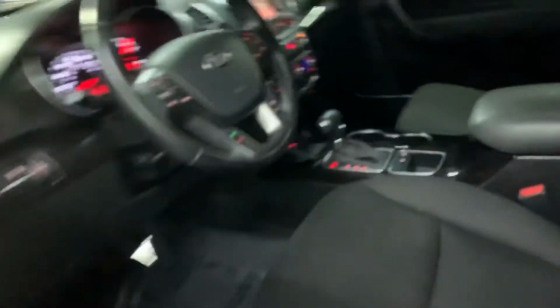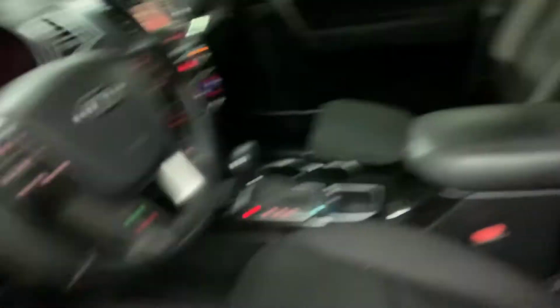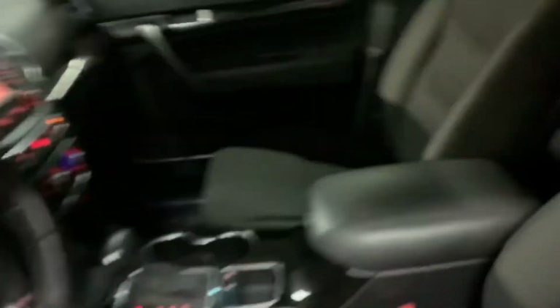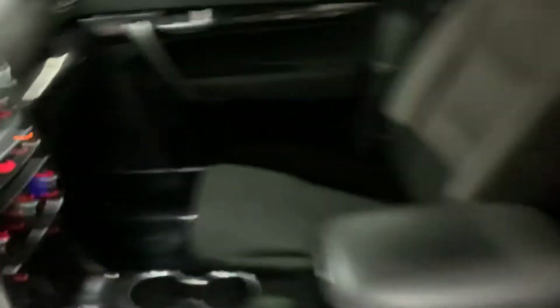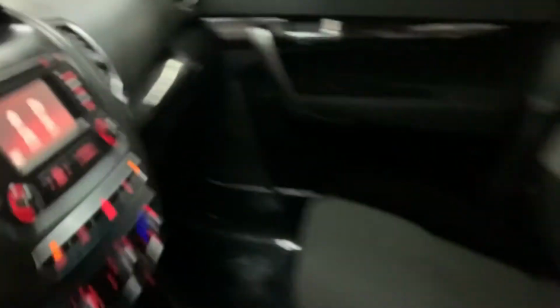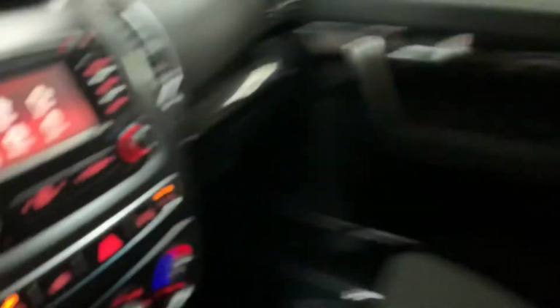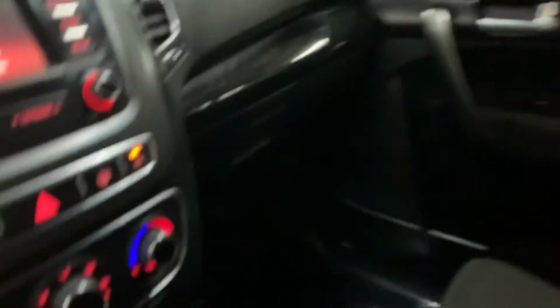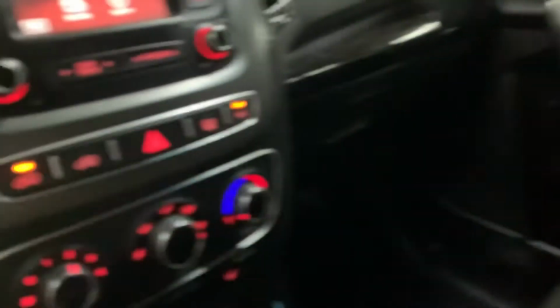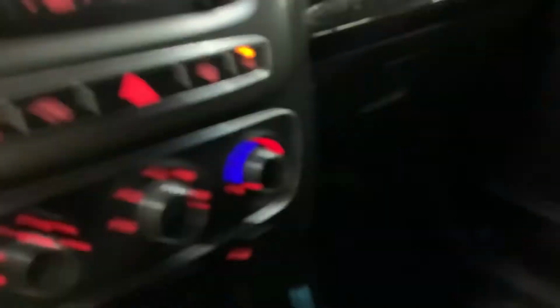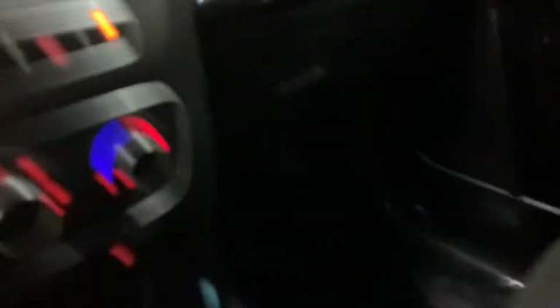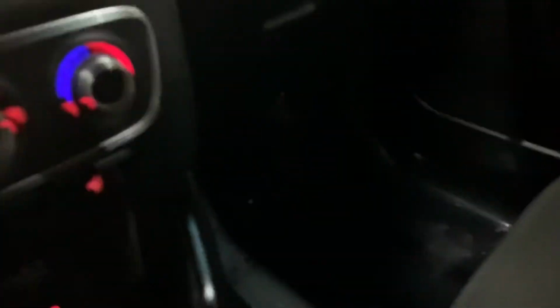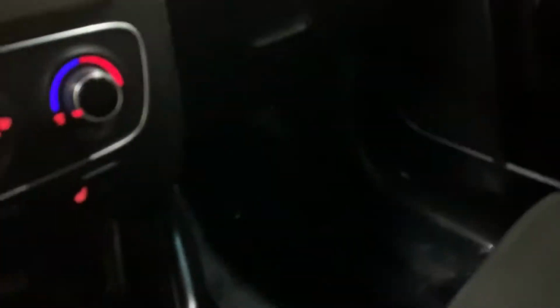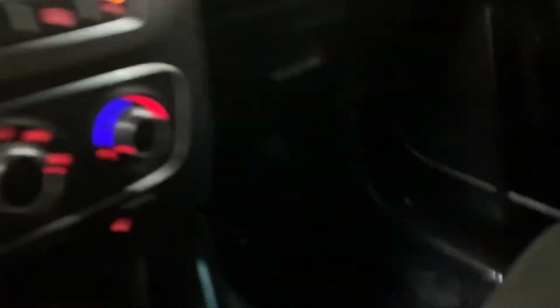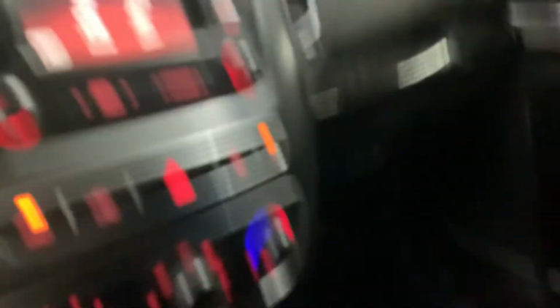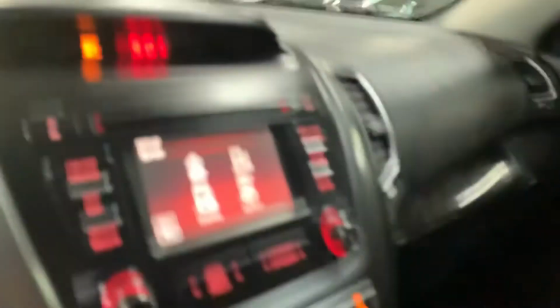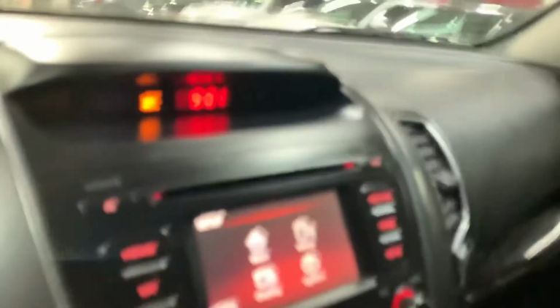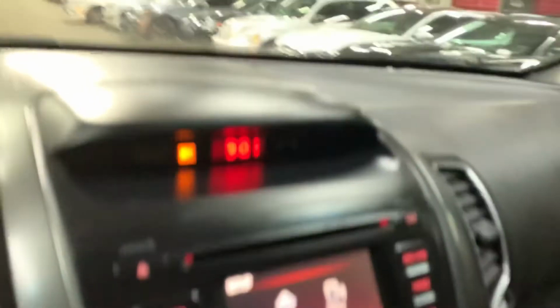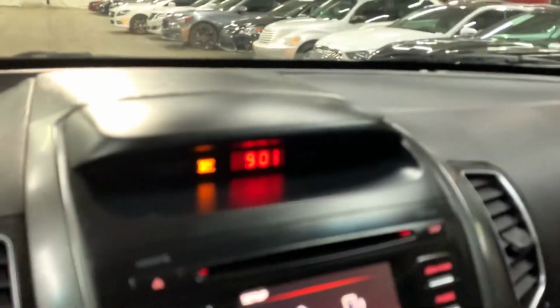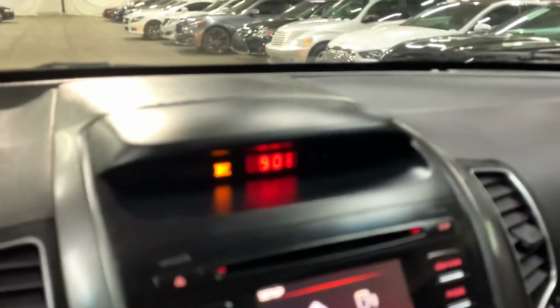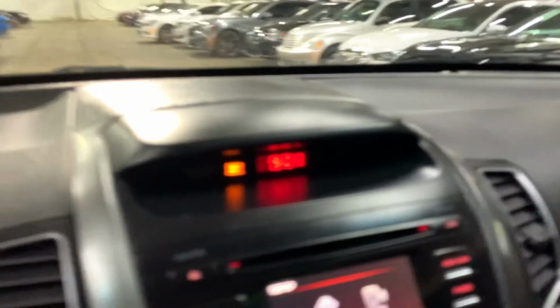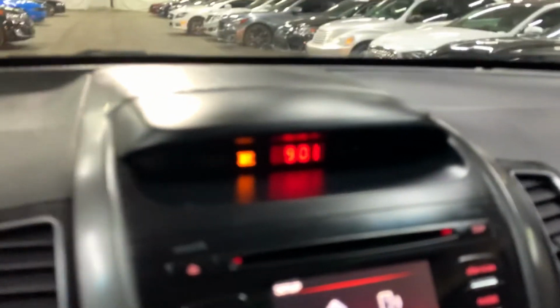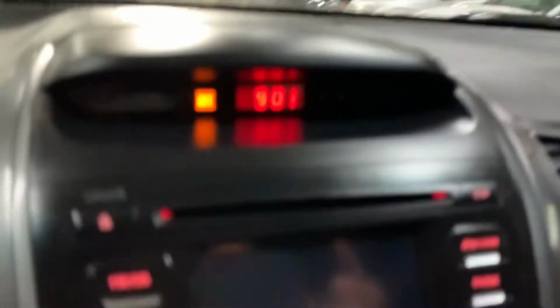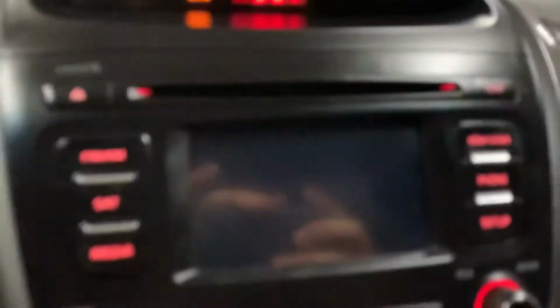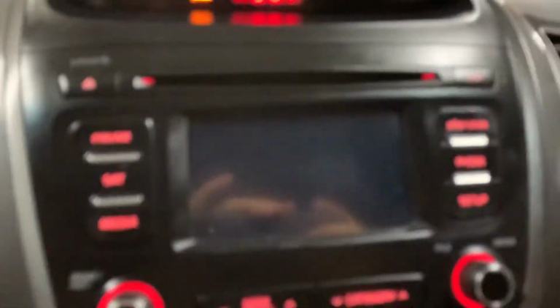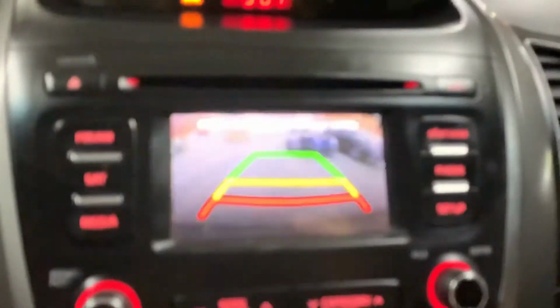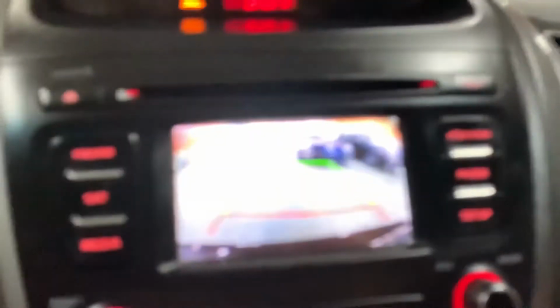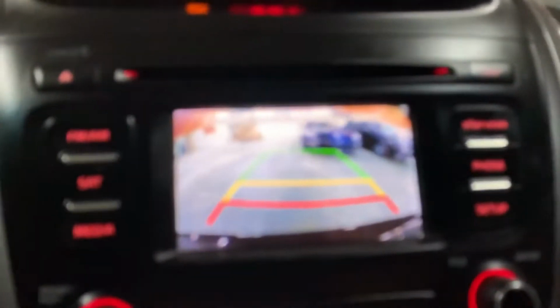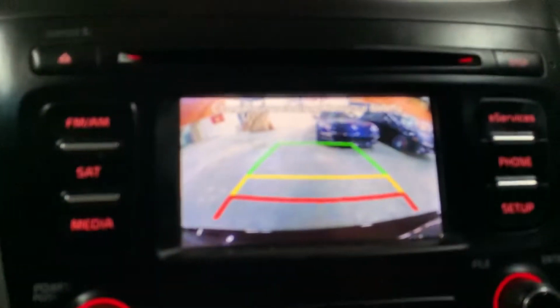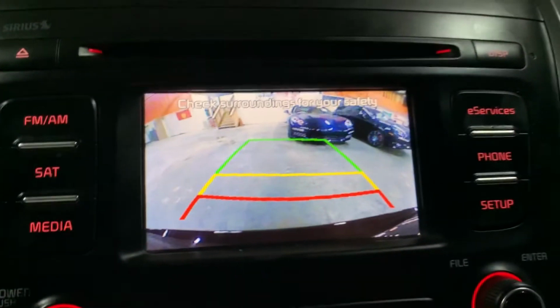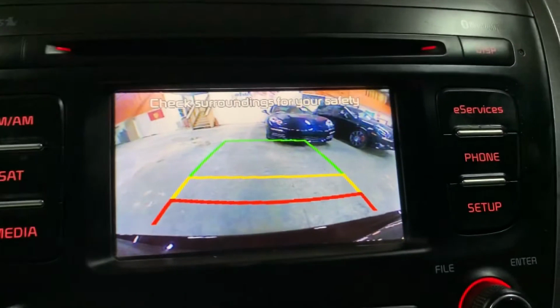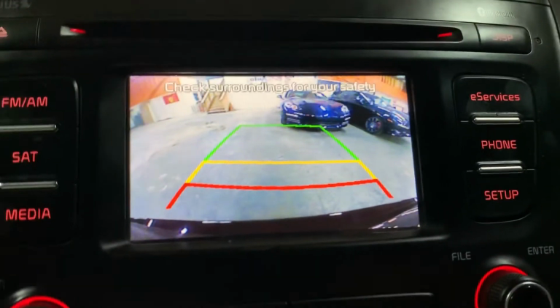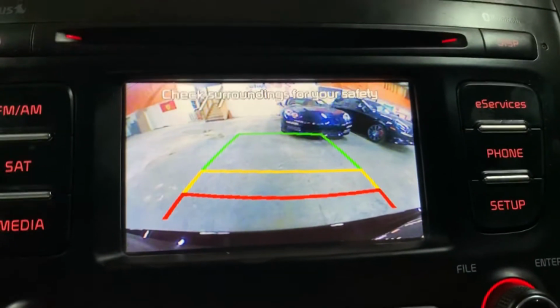Now I'm going to show you the backup camera as well, just so you guys can see it is working perfectly fine — really clear and bright. There you go.